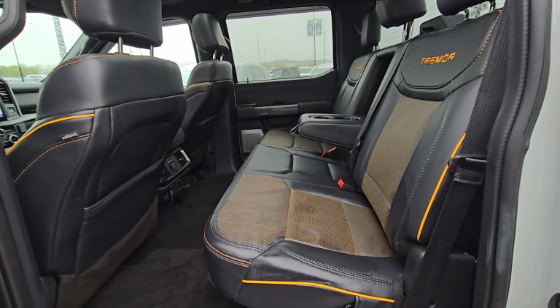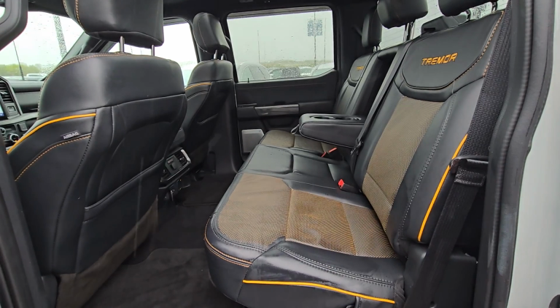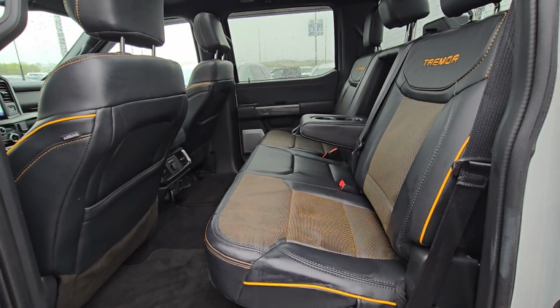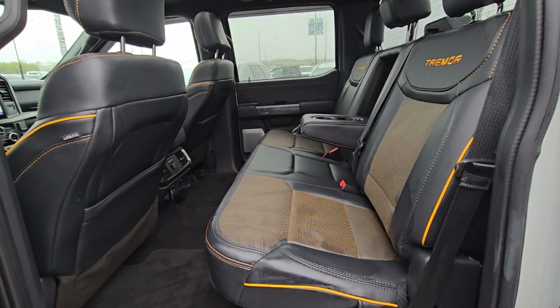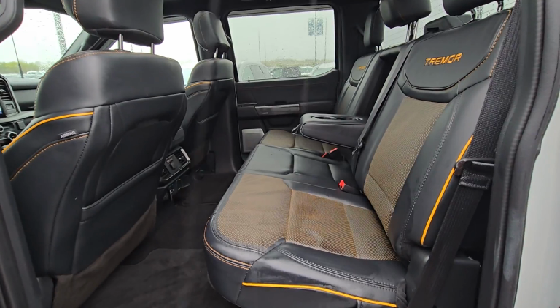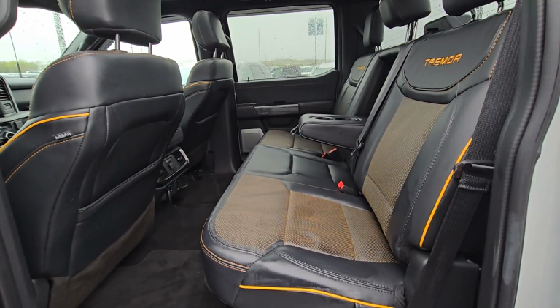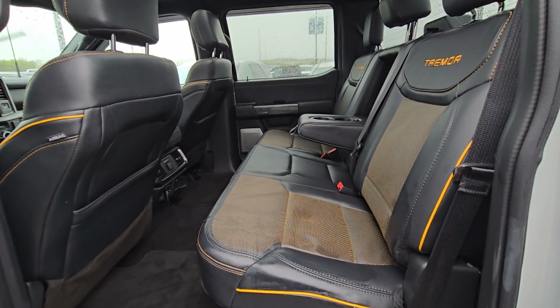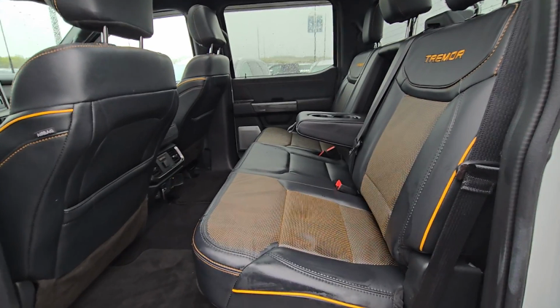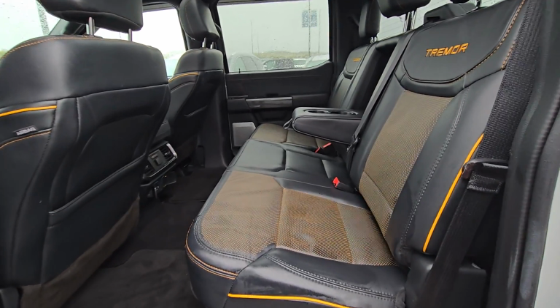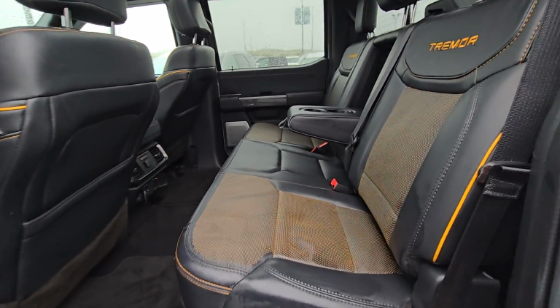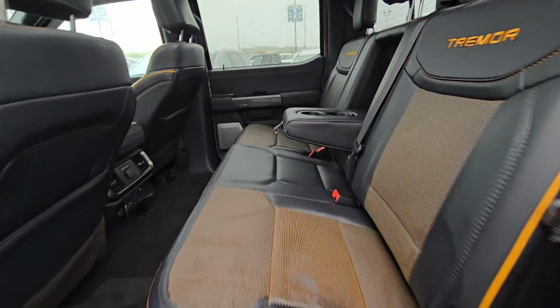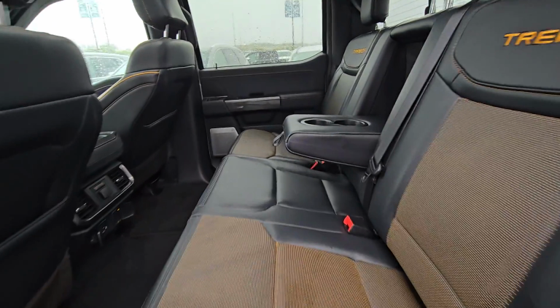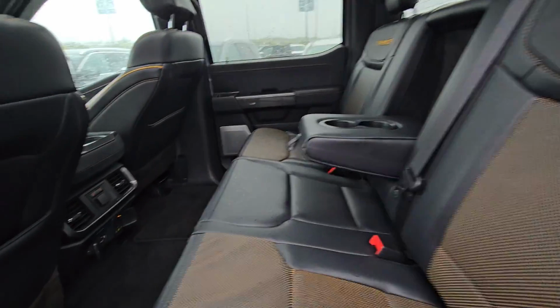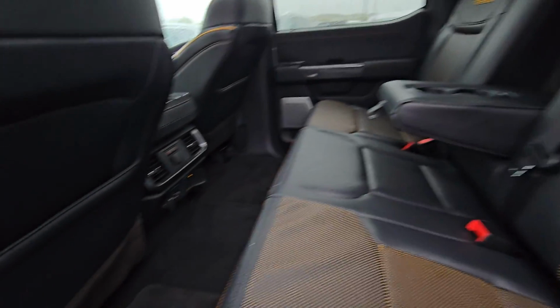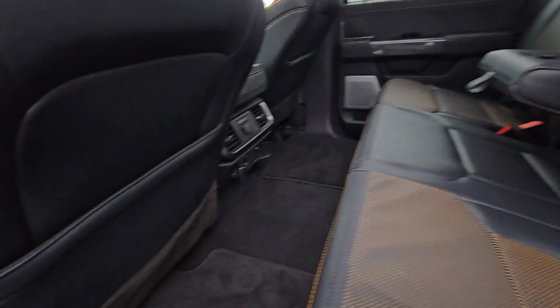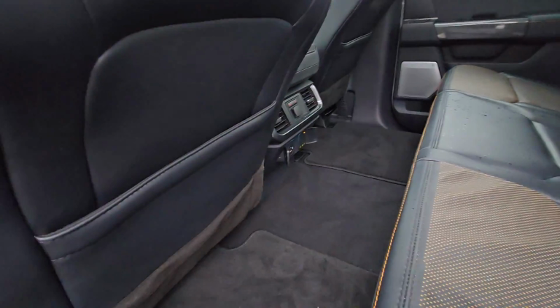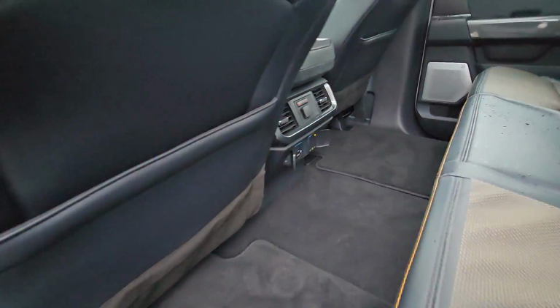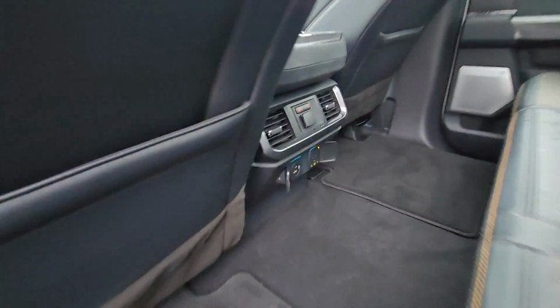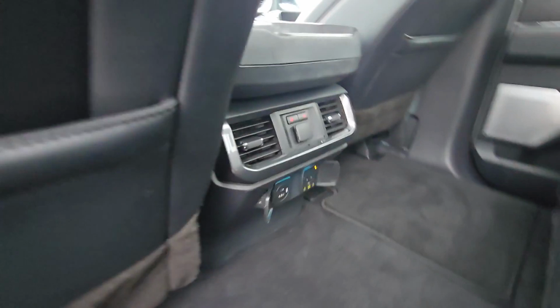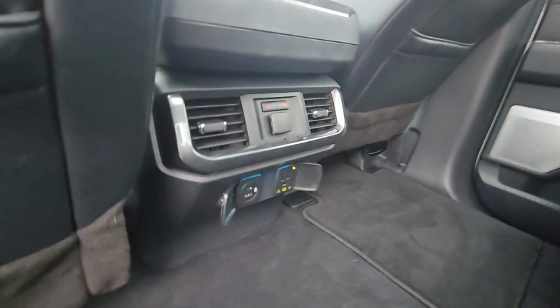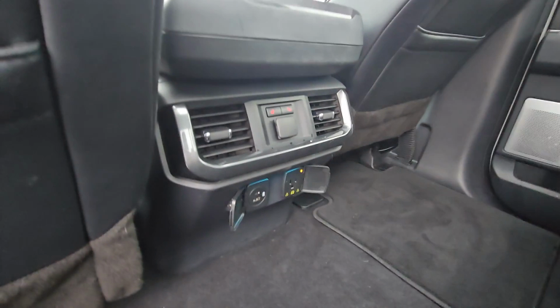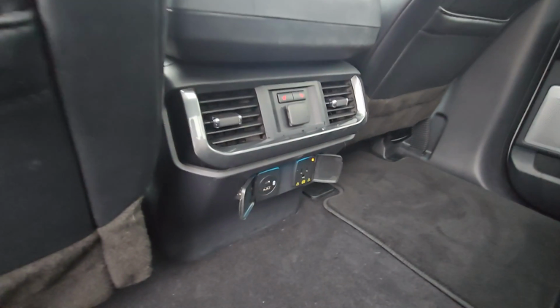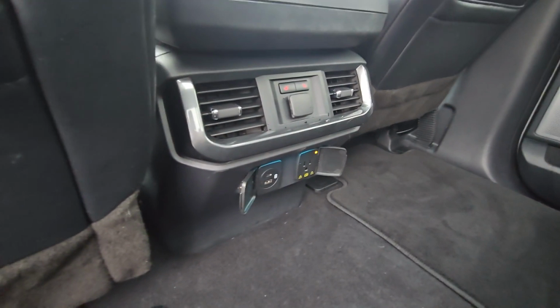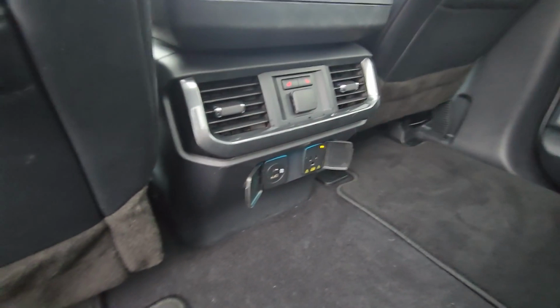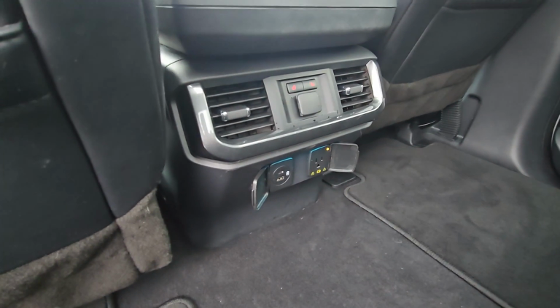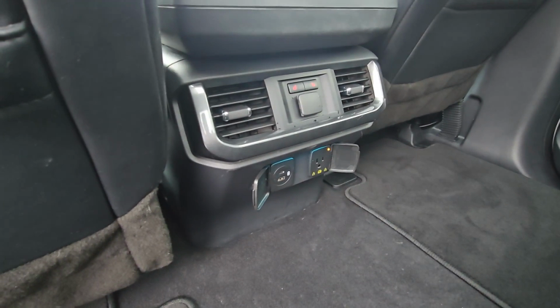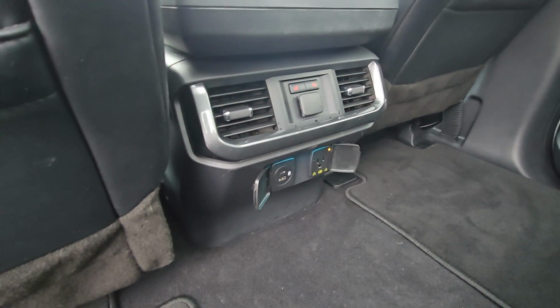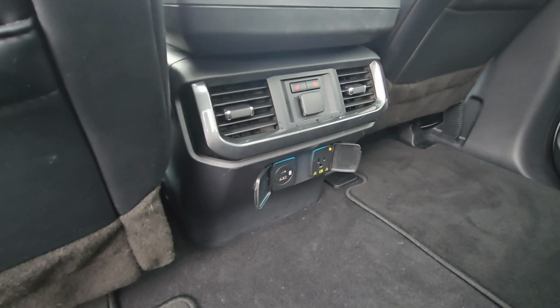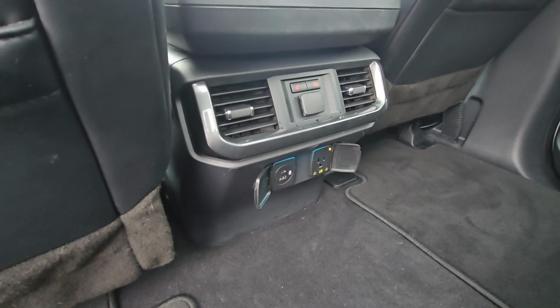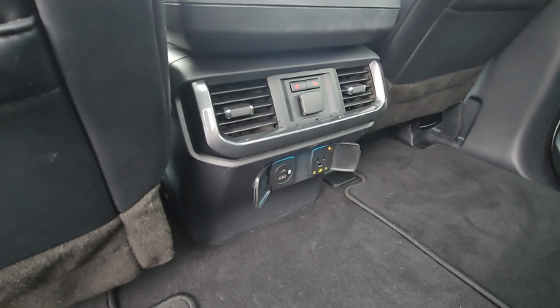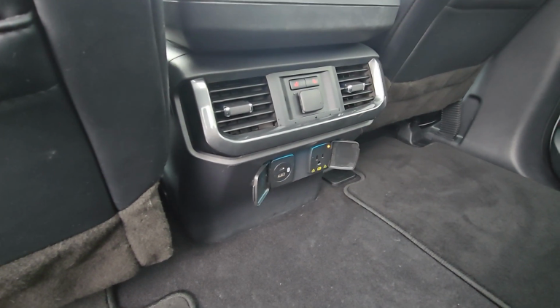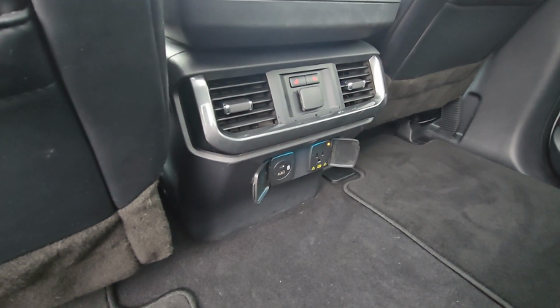In the back we have a three-seater bench made of that same black leather with fold-down cupholders in the middle, storage in the seat backs, heated seats for the entire bench, and USB and USB-C type charging ports.